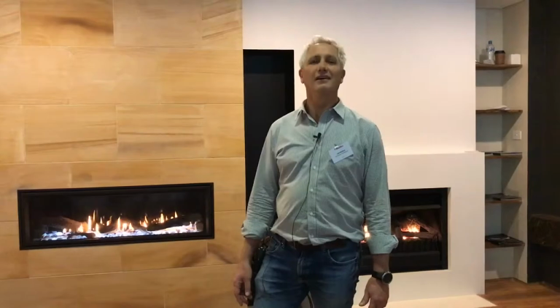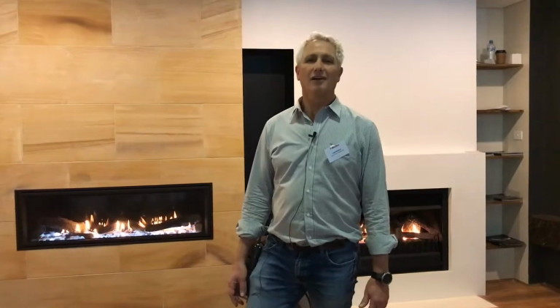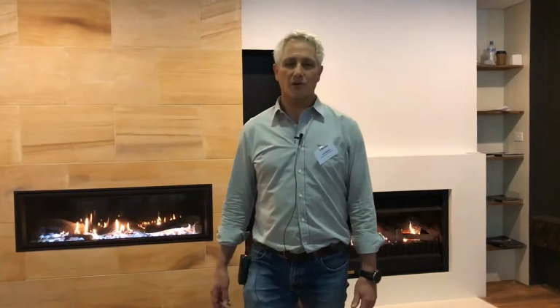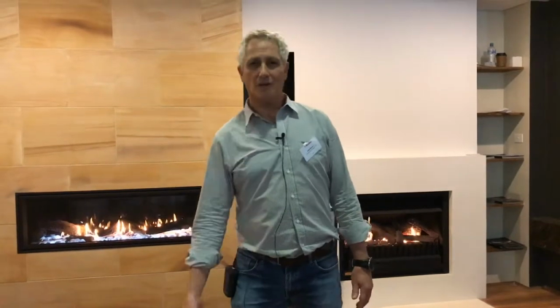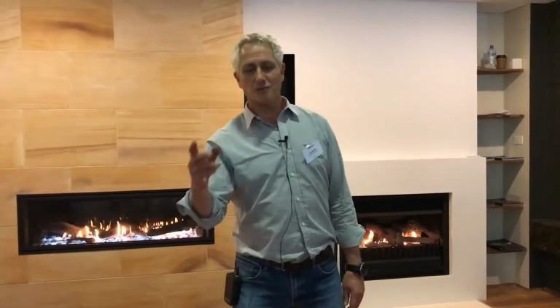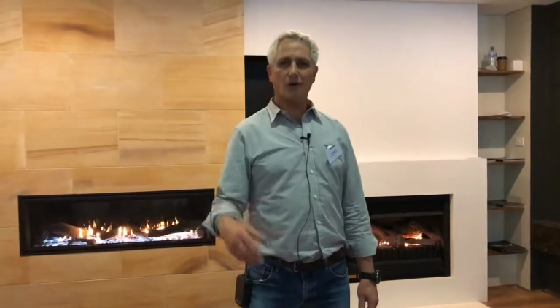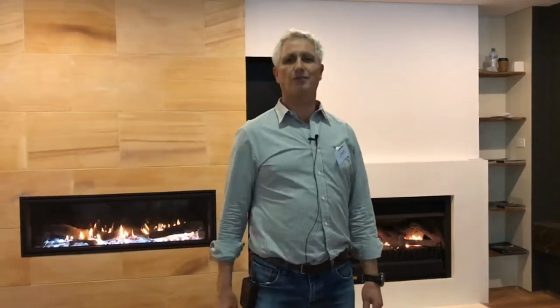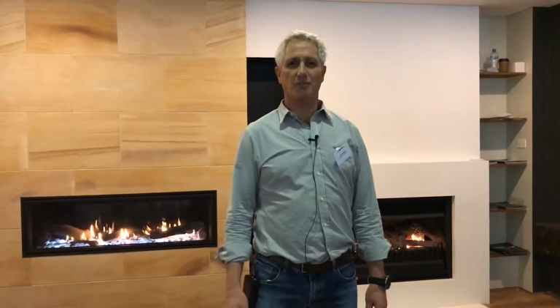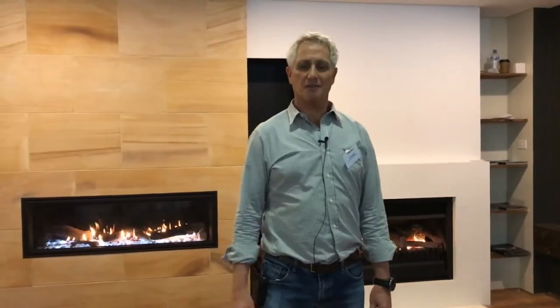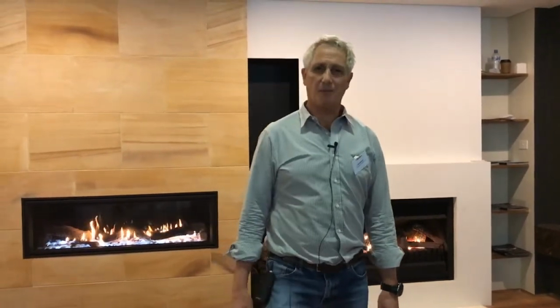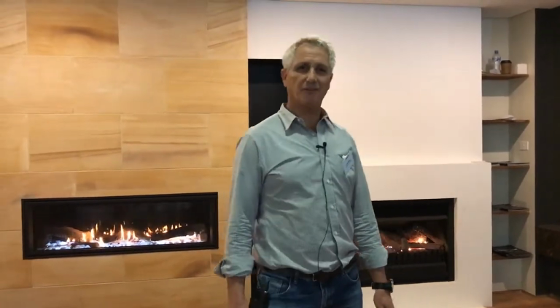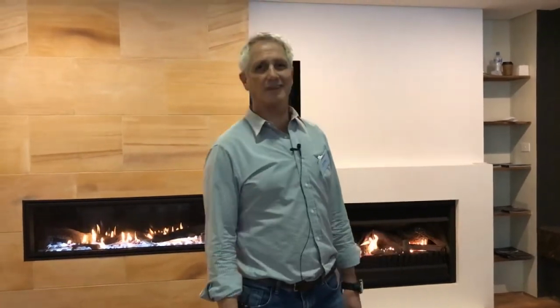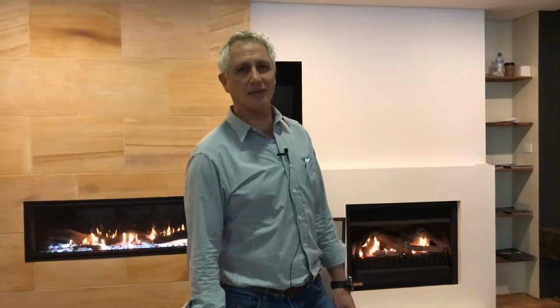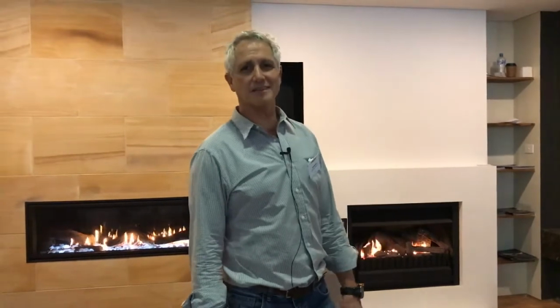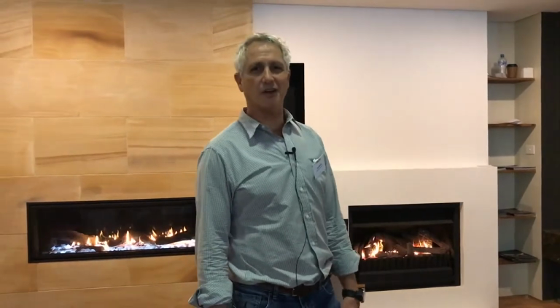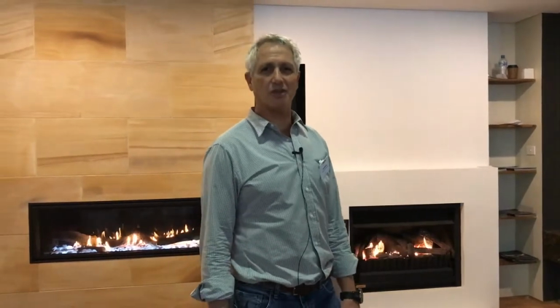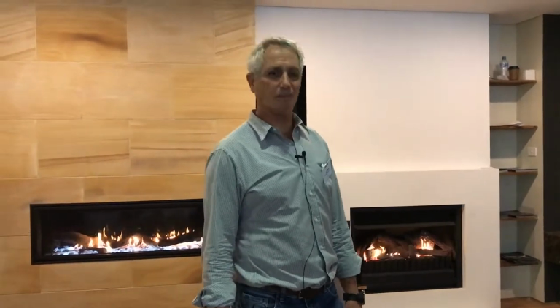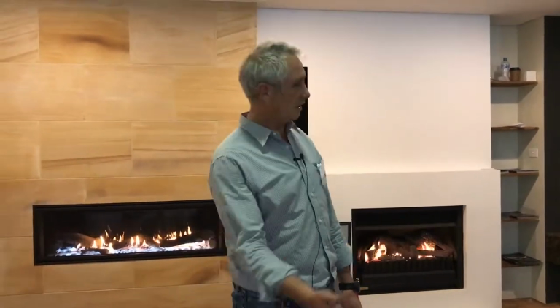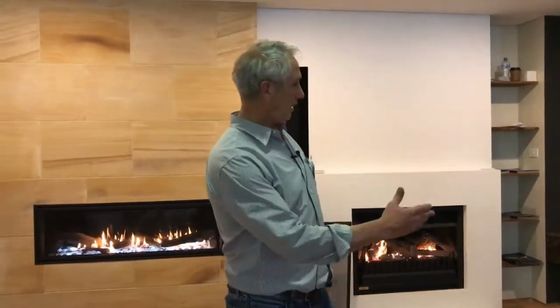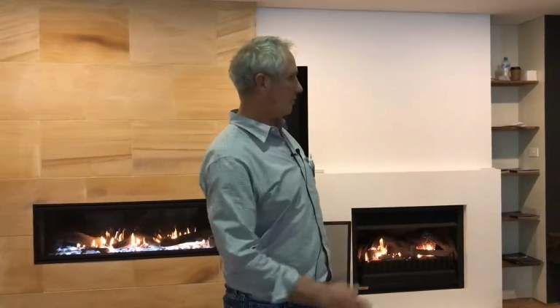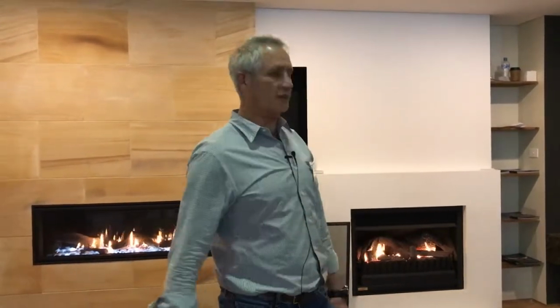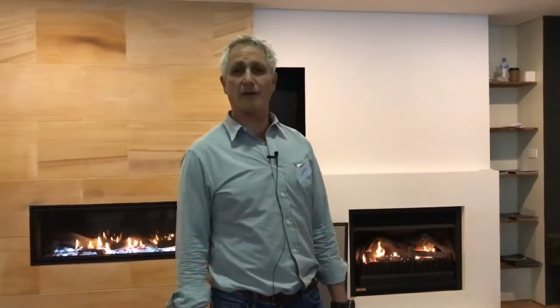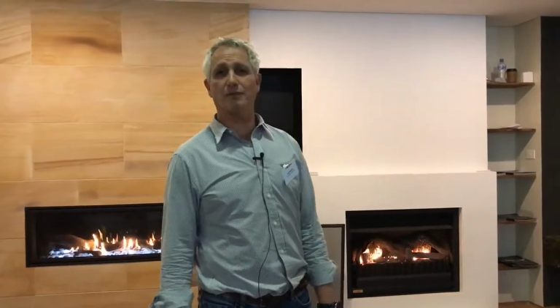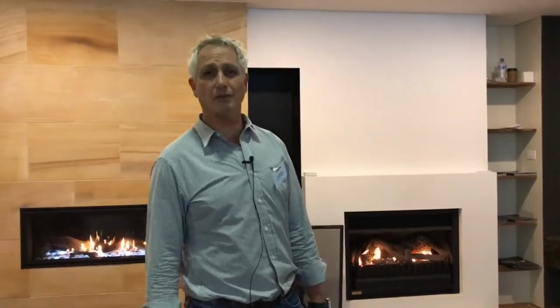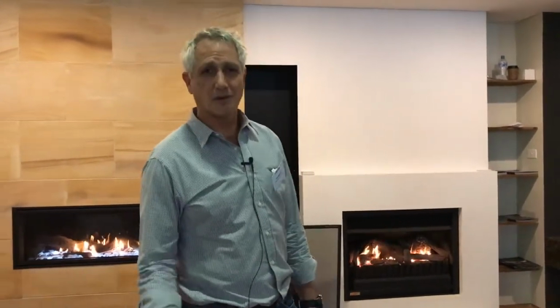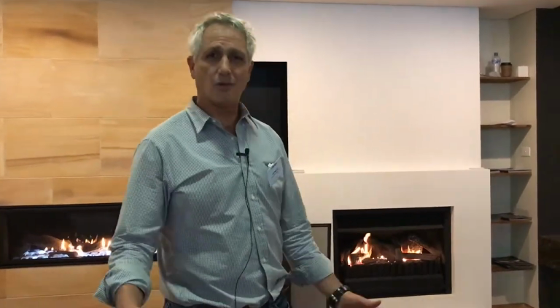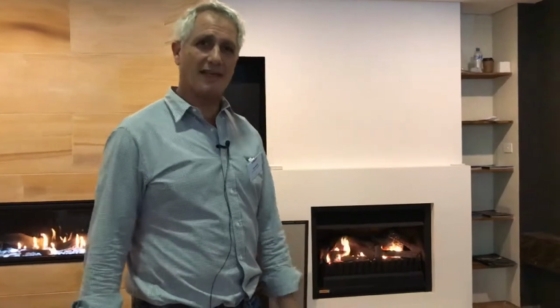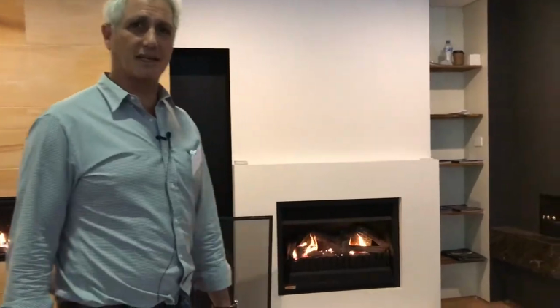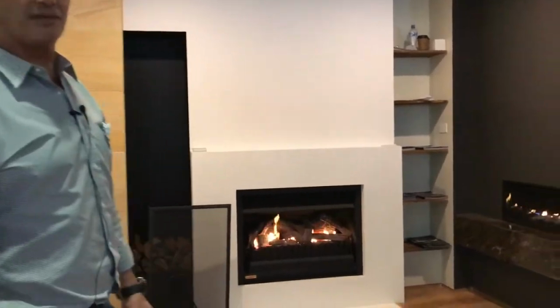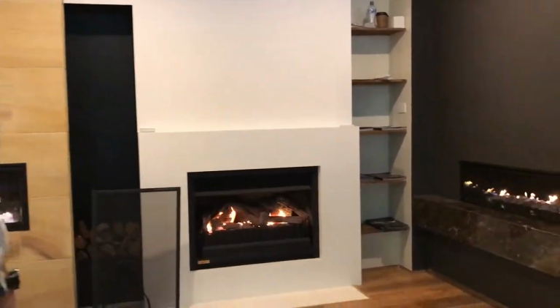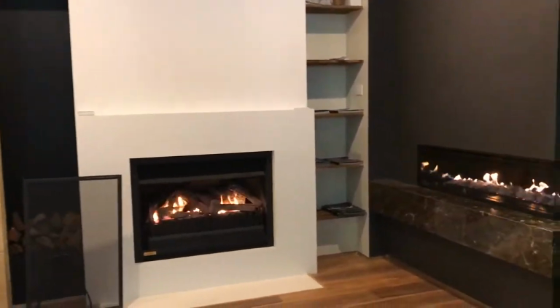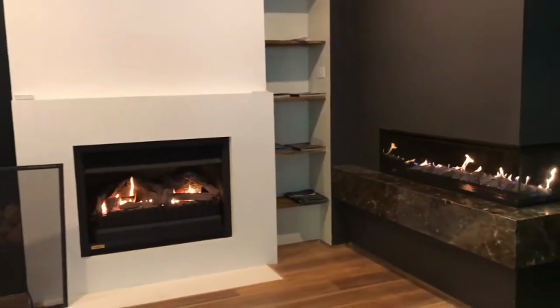Hi everyone, I'm Joel from JetMaster Fireplaces here at the Sydney Home Show, and we've got some of our beautiful romantic fireplaces on display.